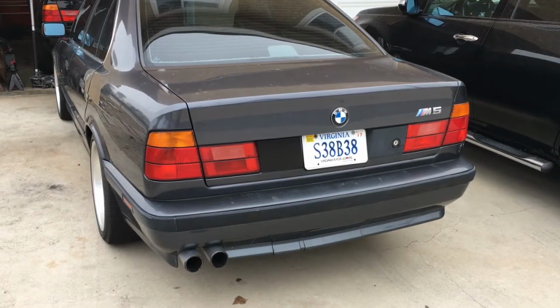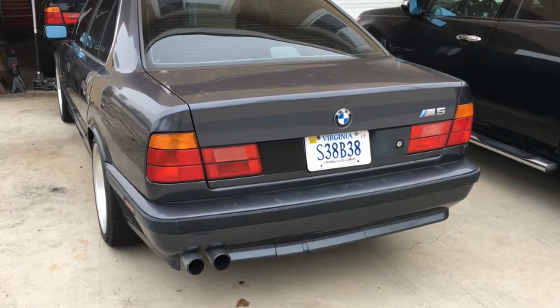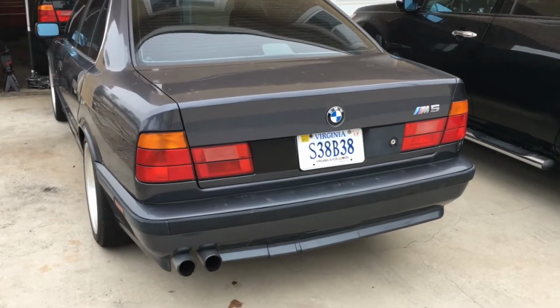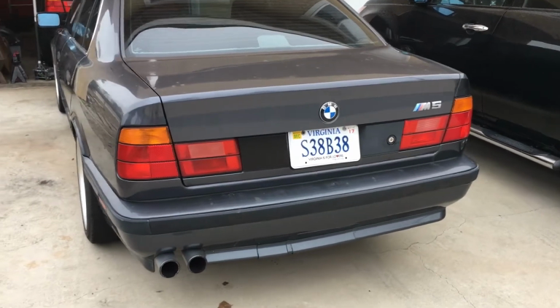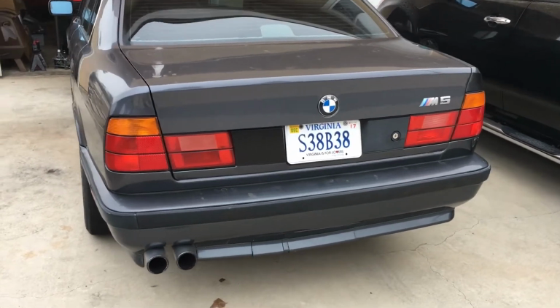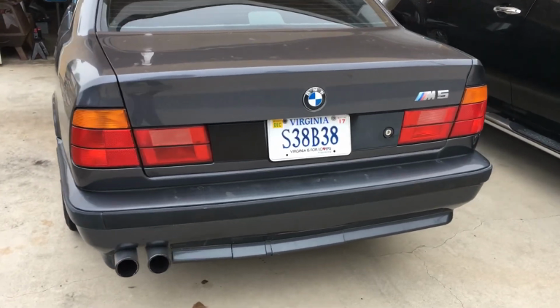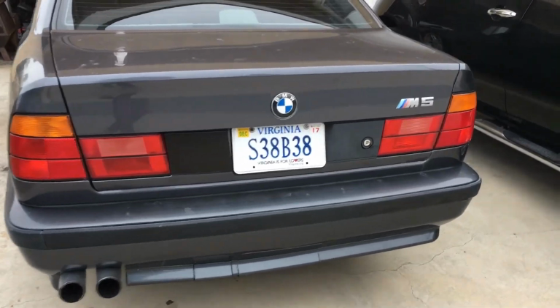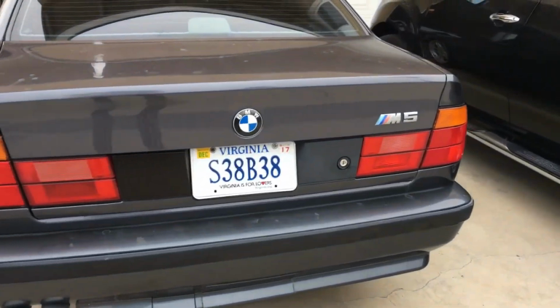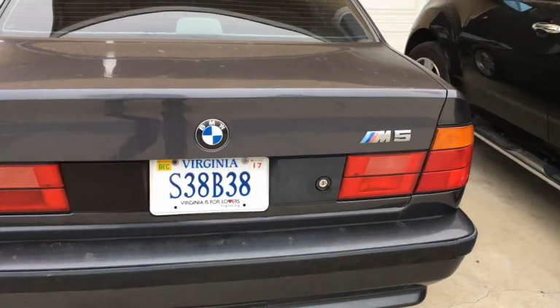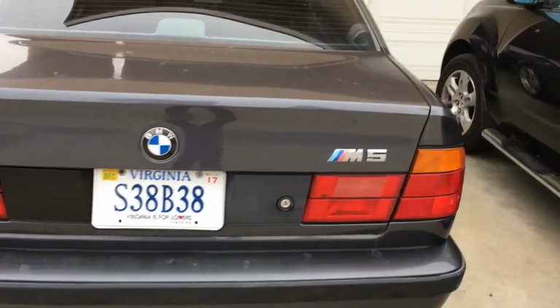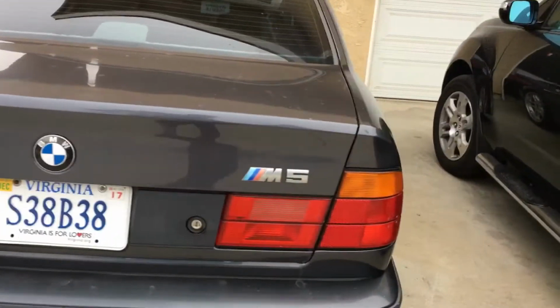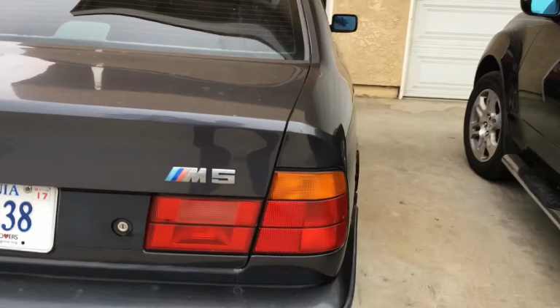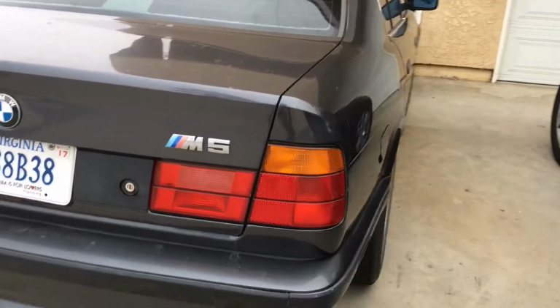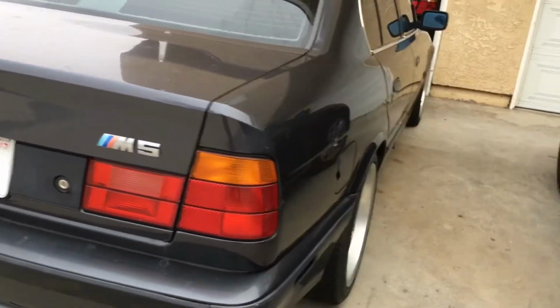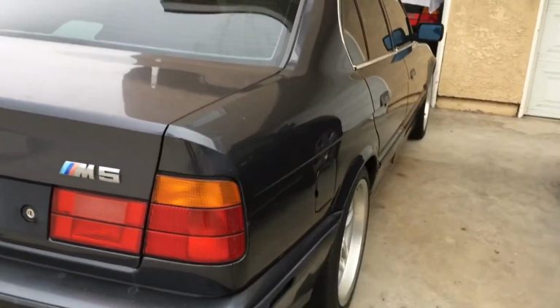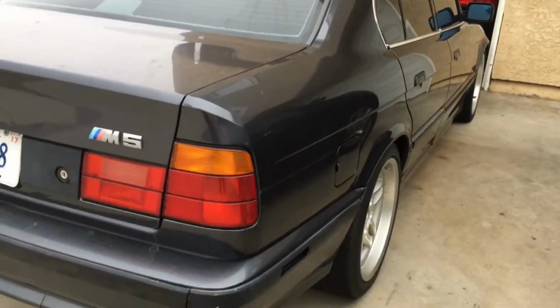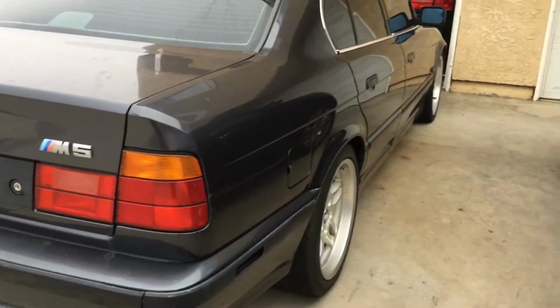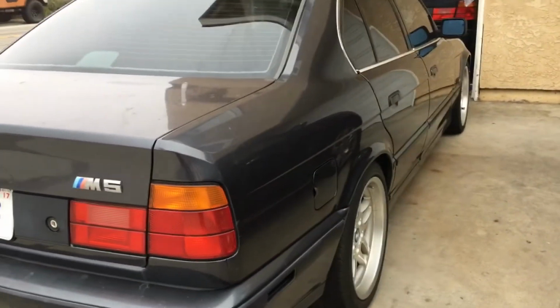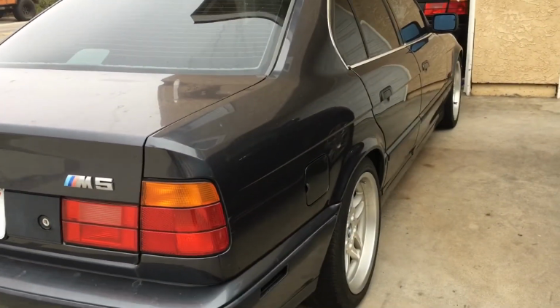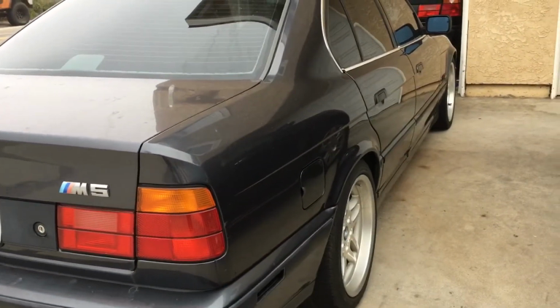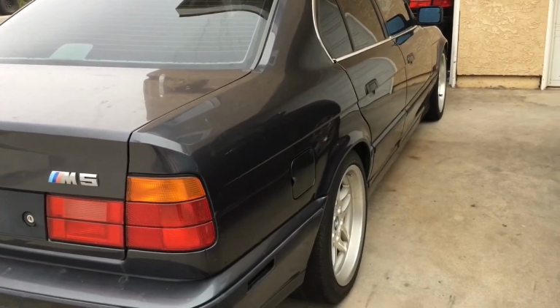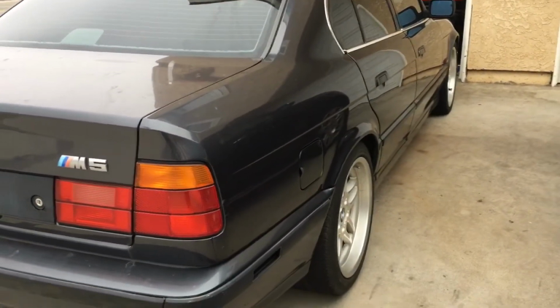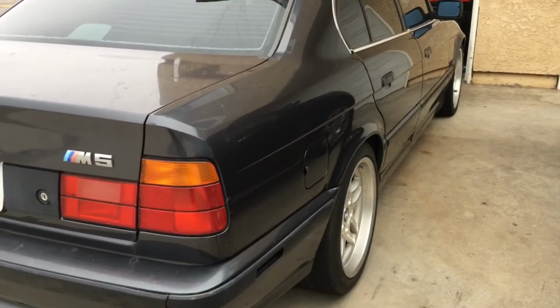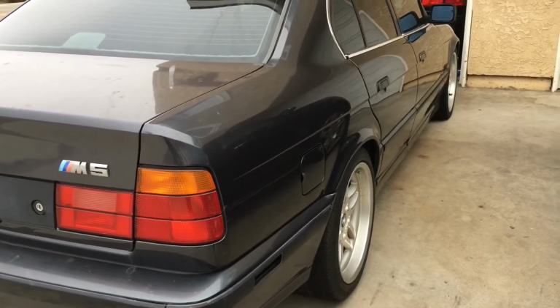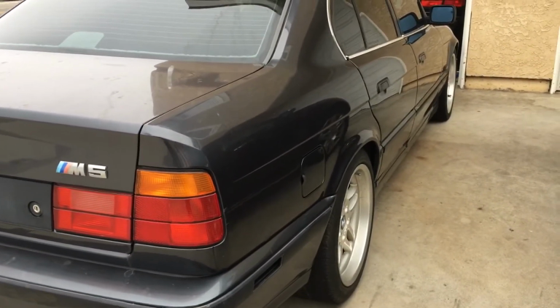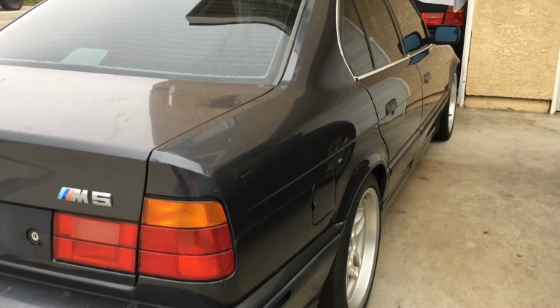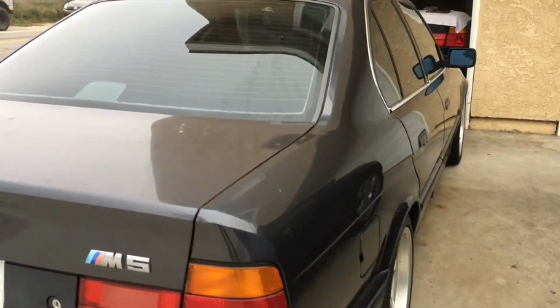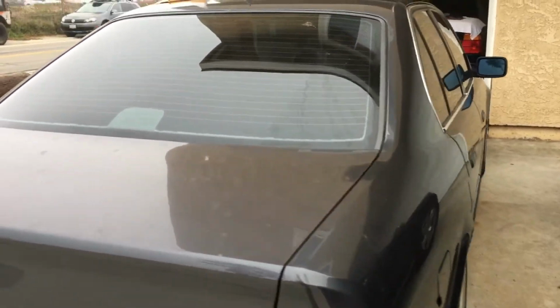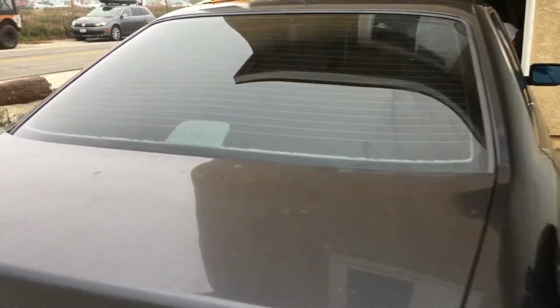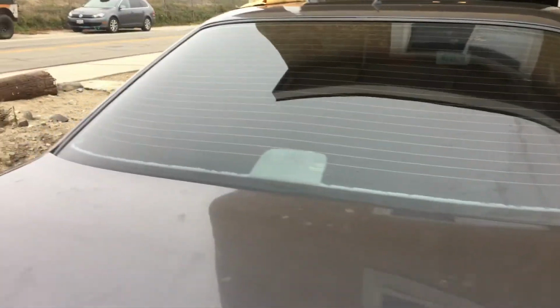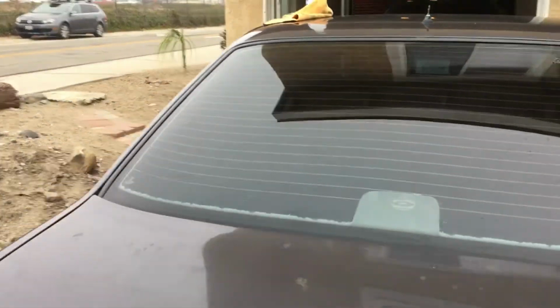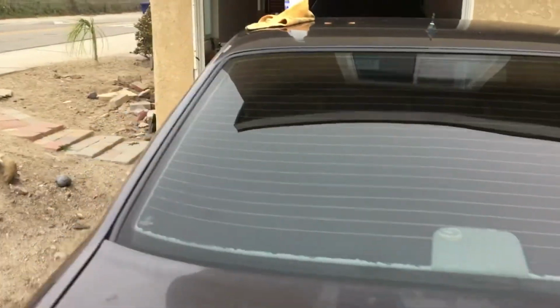Hey guys, I'm here with the 94 M5 and I'm working on some of the black exterior trim and I really want to share with you guys how much success I've had and how much I like using the 303 Aerospace.